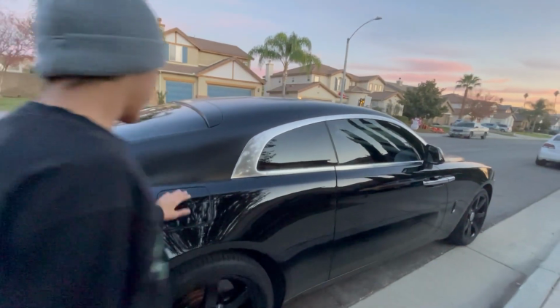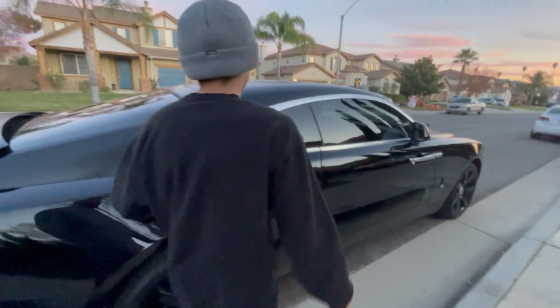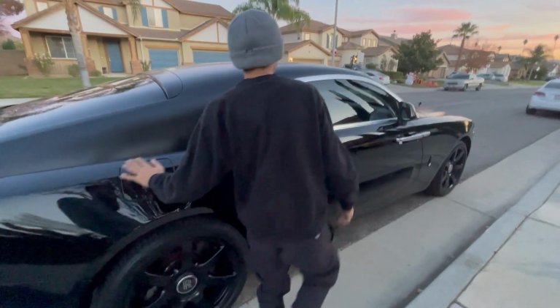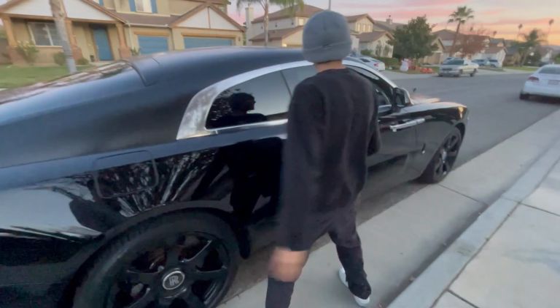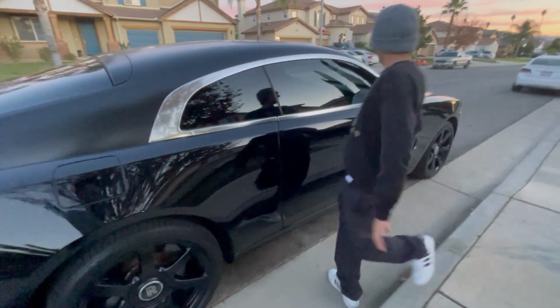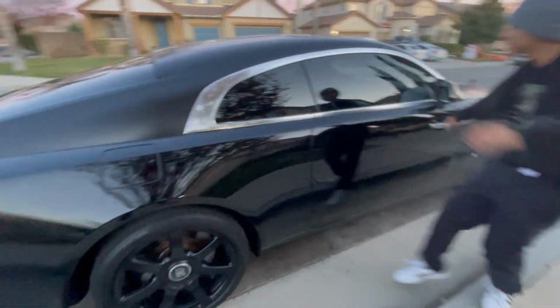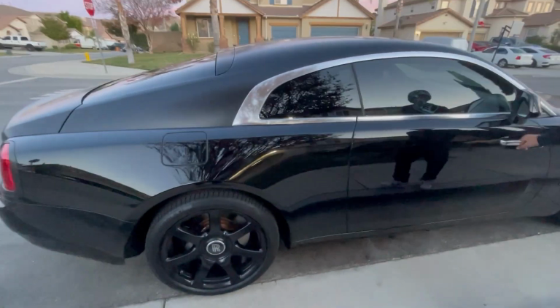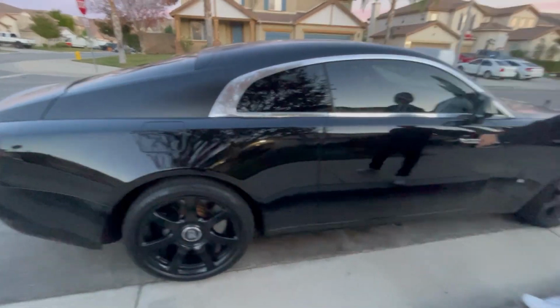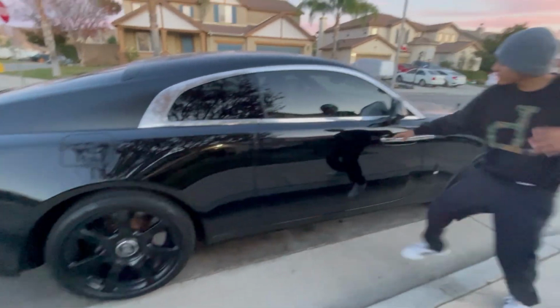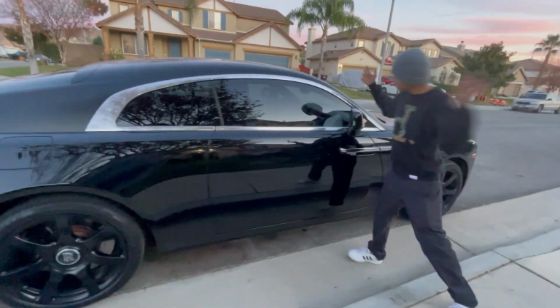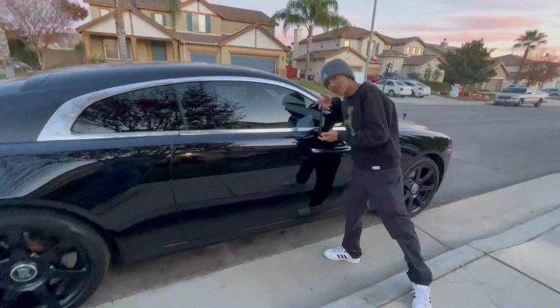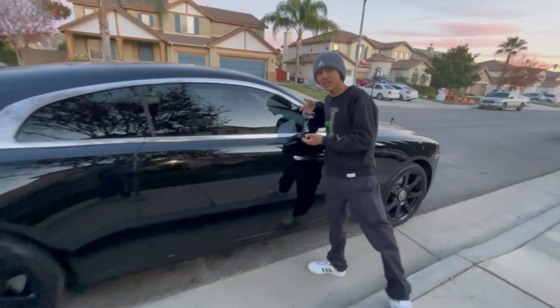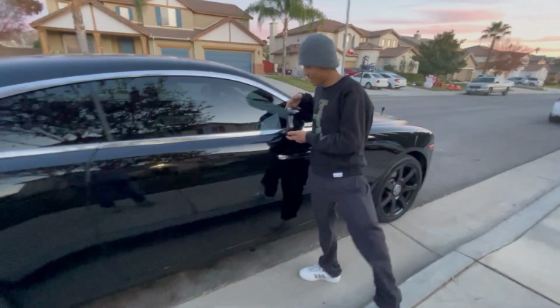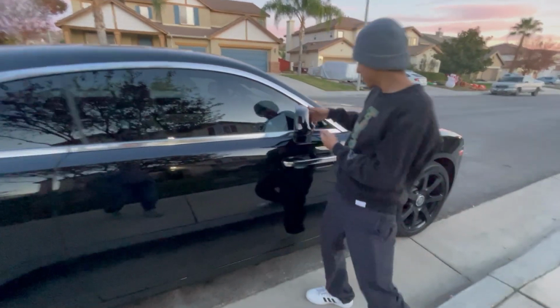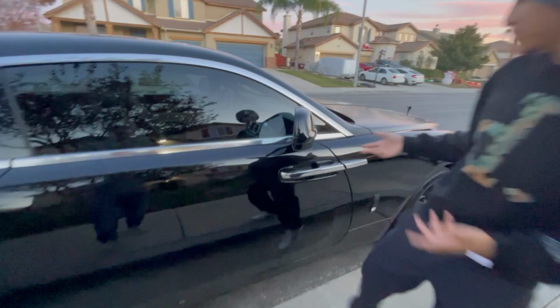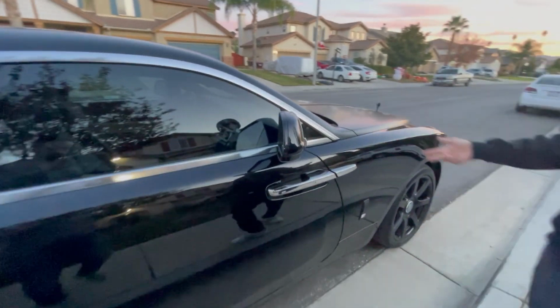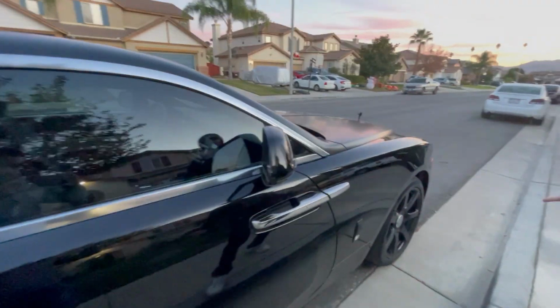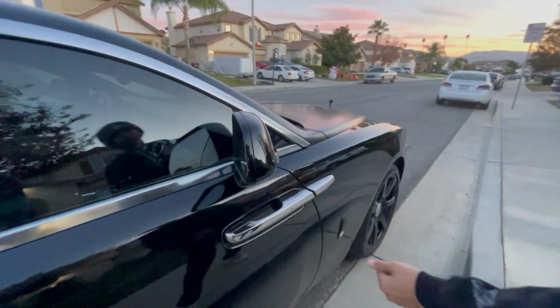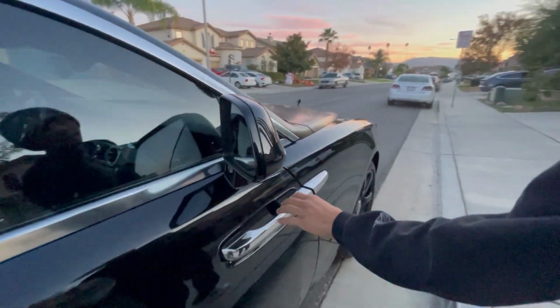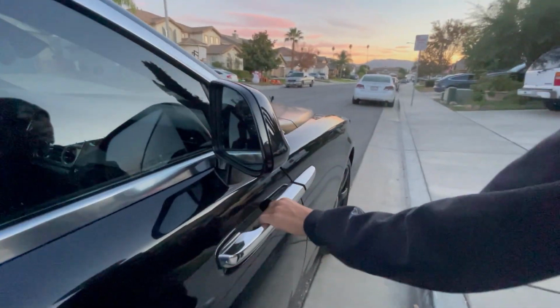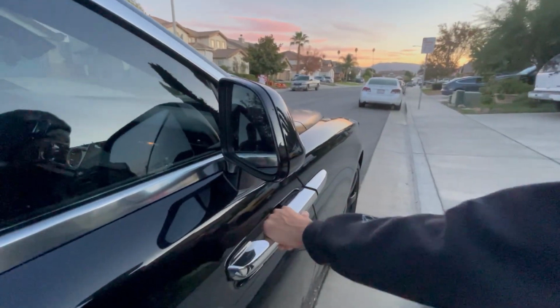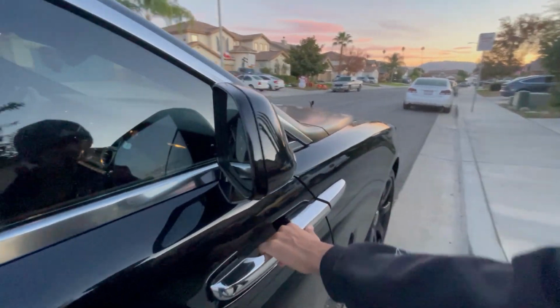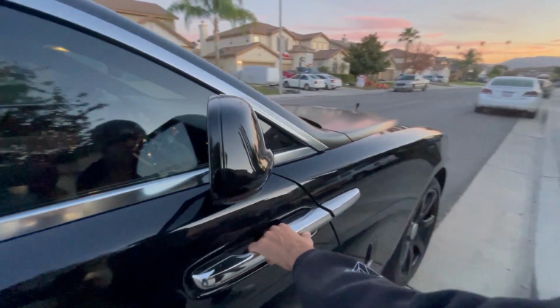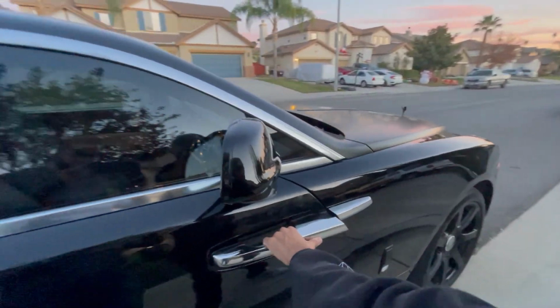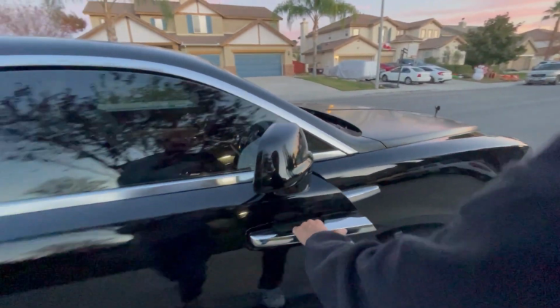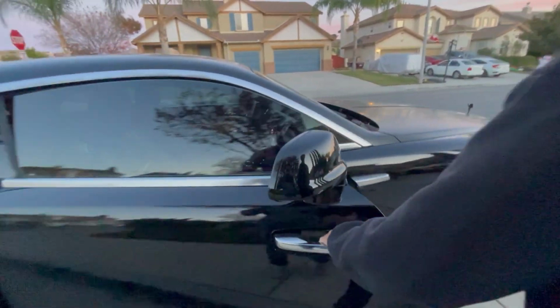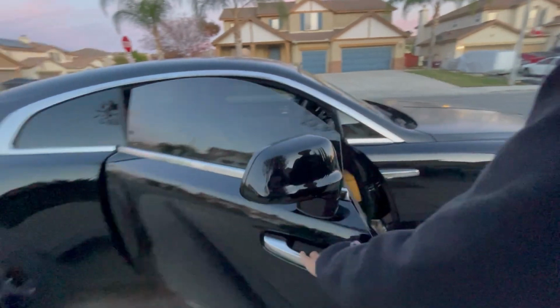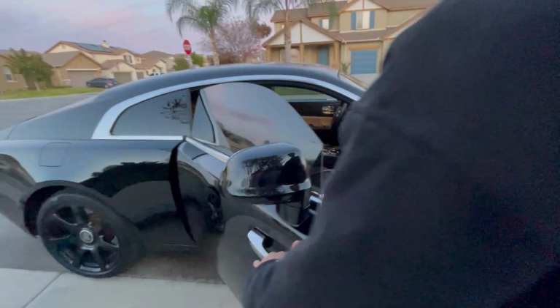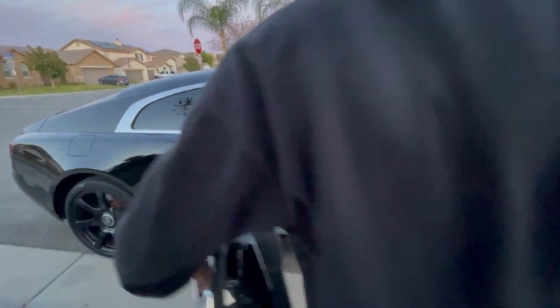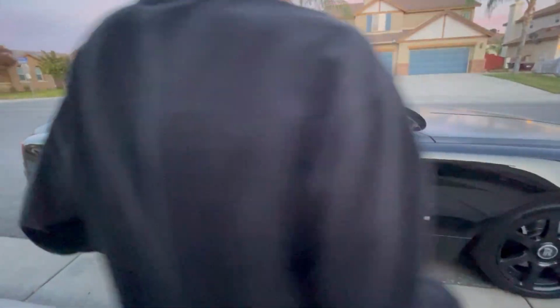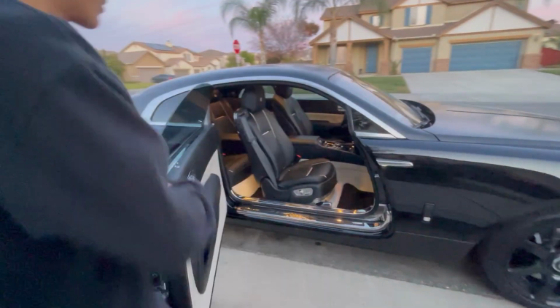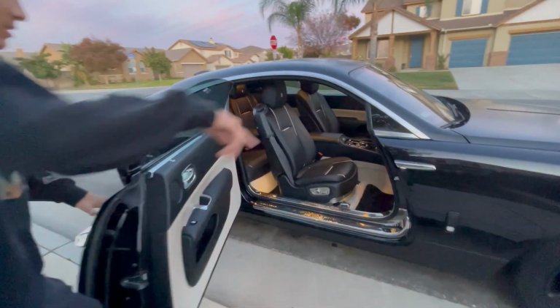I'm going to show you how the door opens up one more time. The rear mirrors — just look at them, nothing special but still pretty cool. It's reversed — it's not like normal cars where they open up the other side.